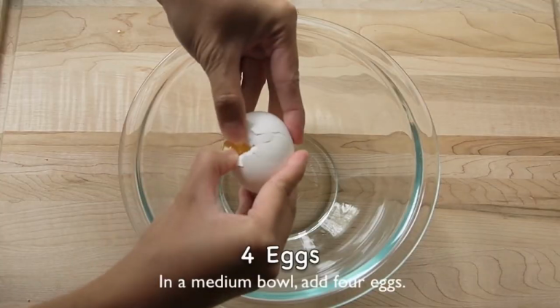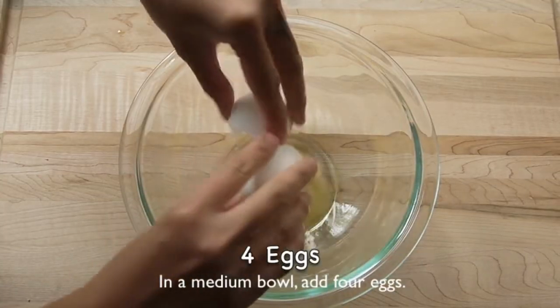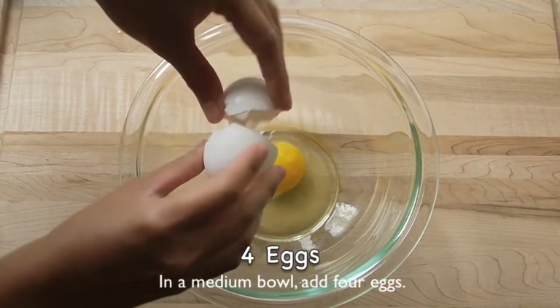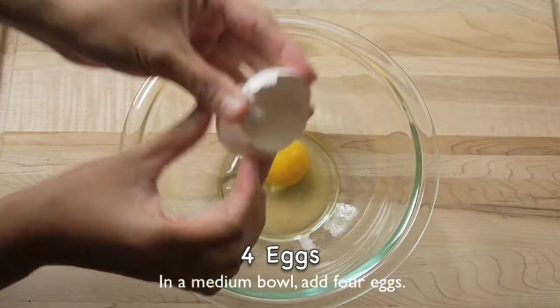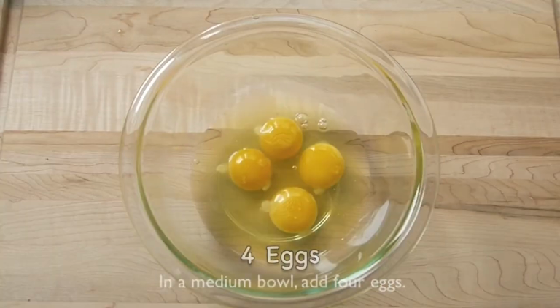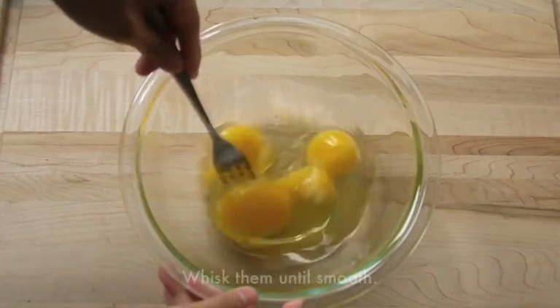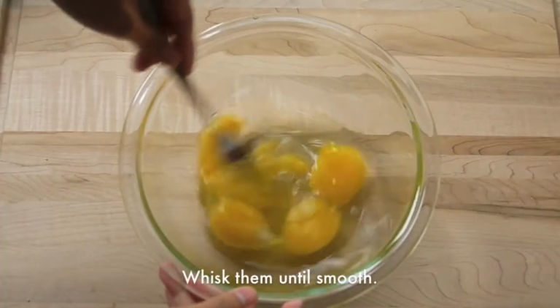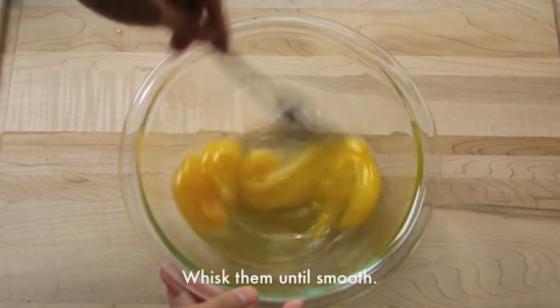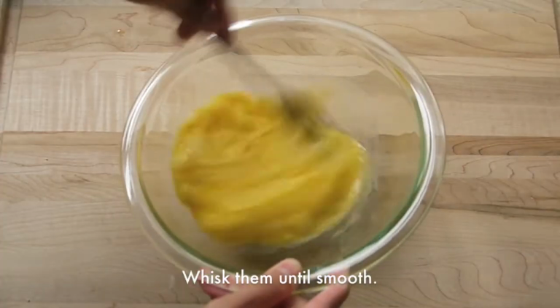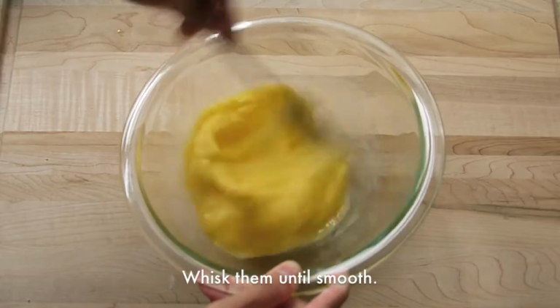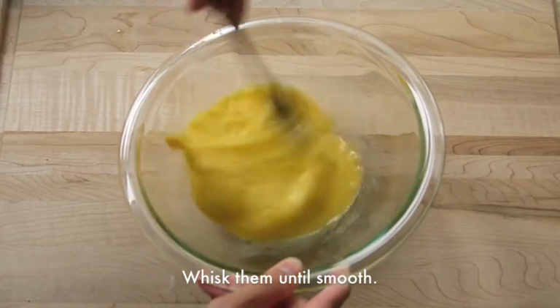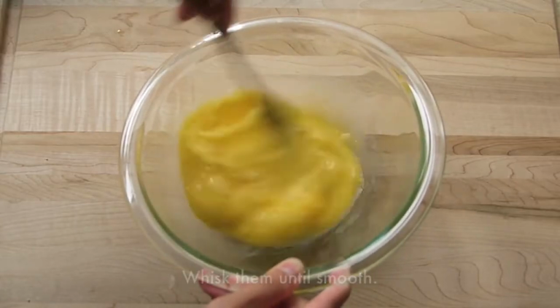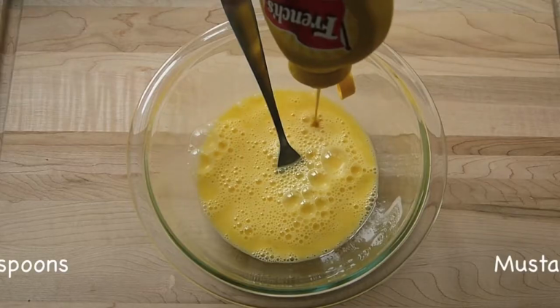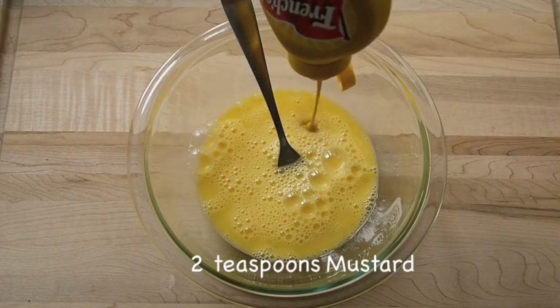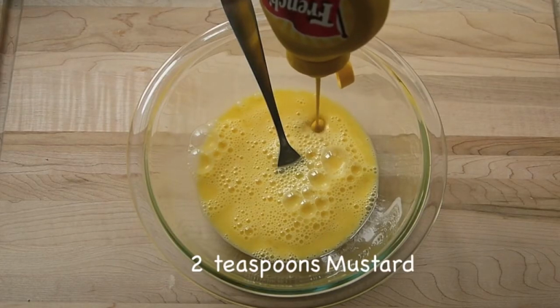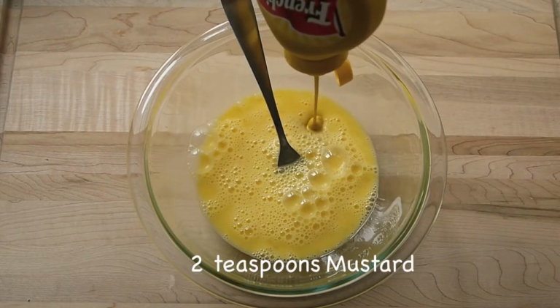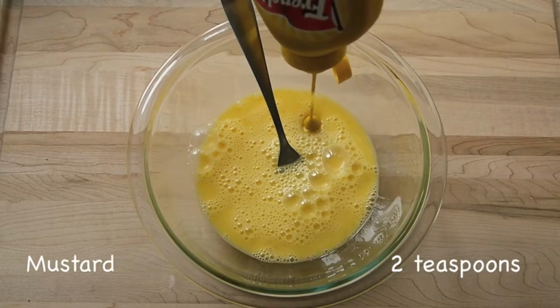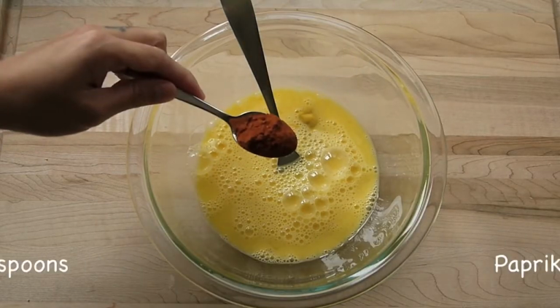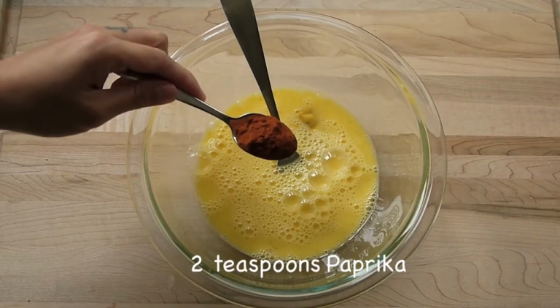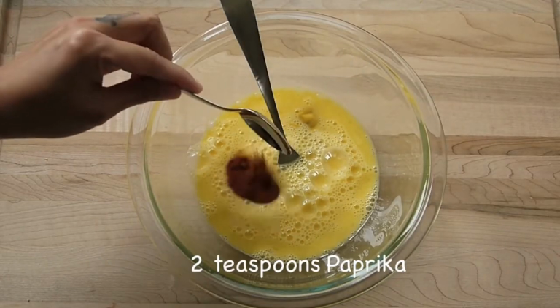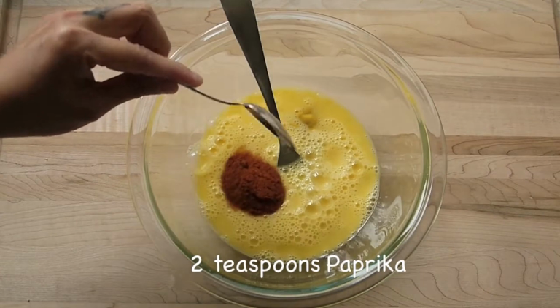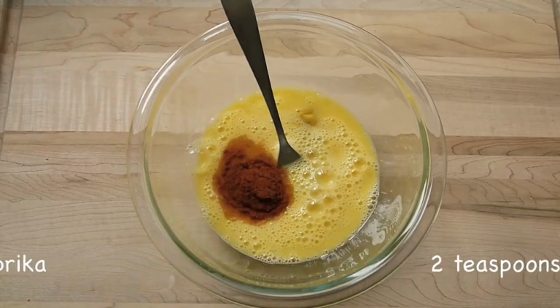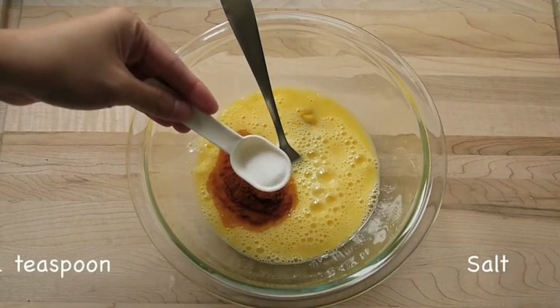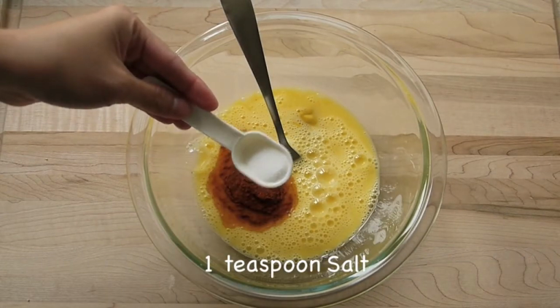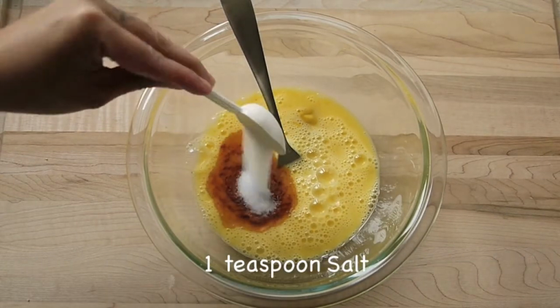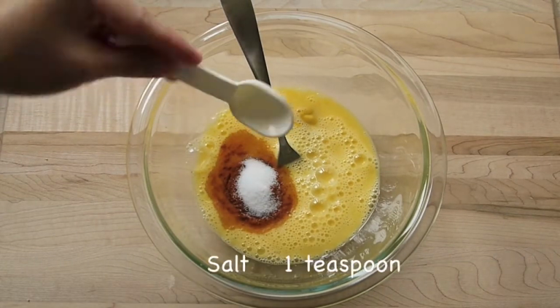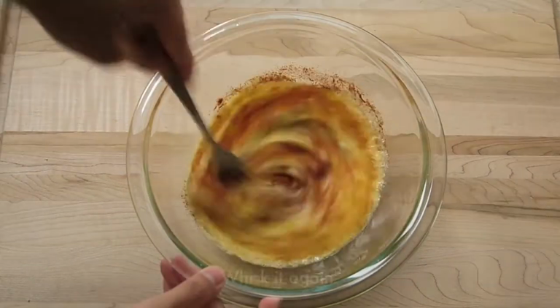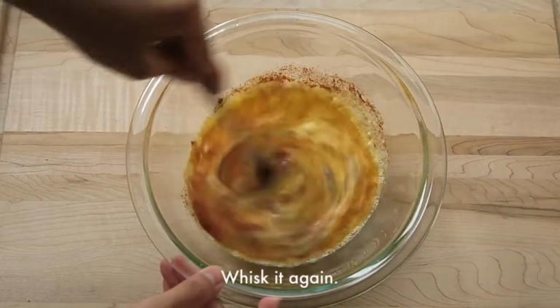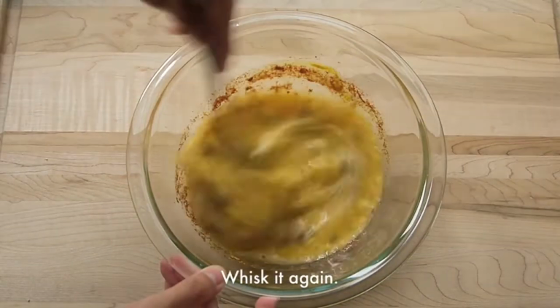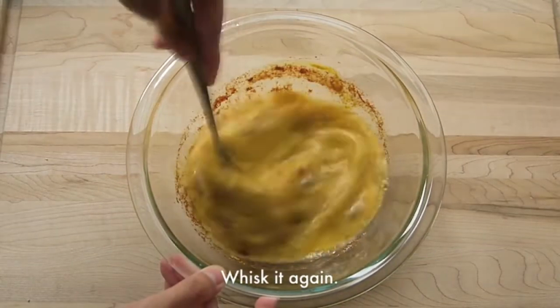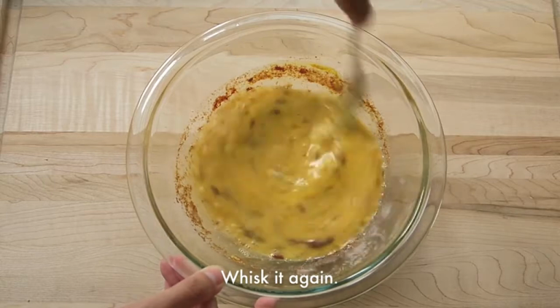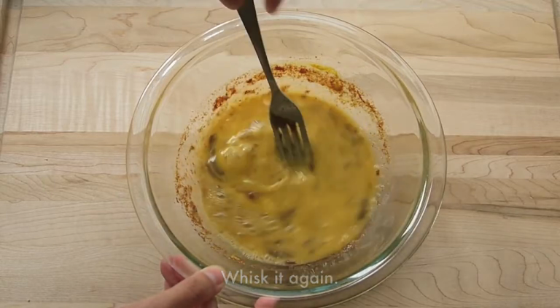In a medium bowl add 4 eggs, whisk them together until smooth. Add 2 tsp of mustard, 2 tsp of paprika and 1 tsp of salt. Mix them again.